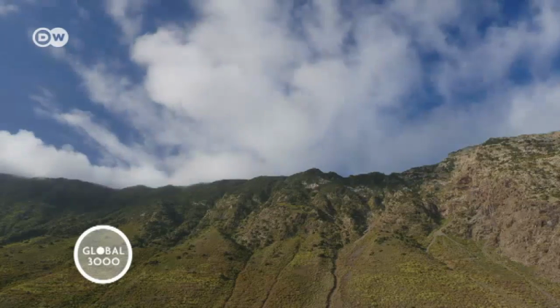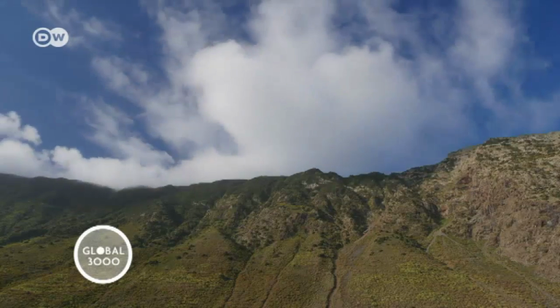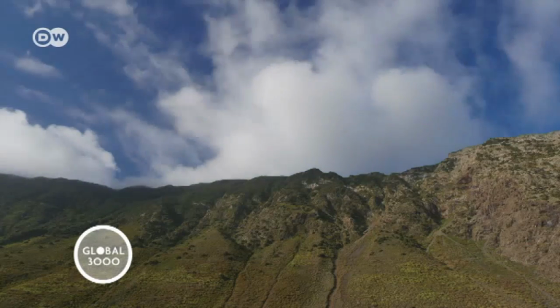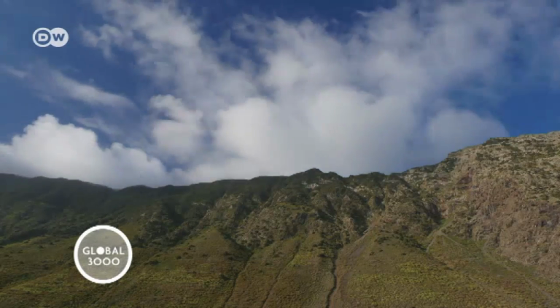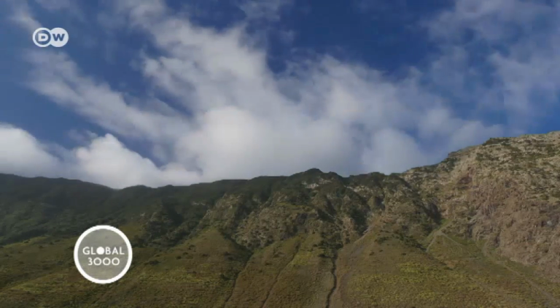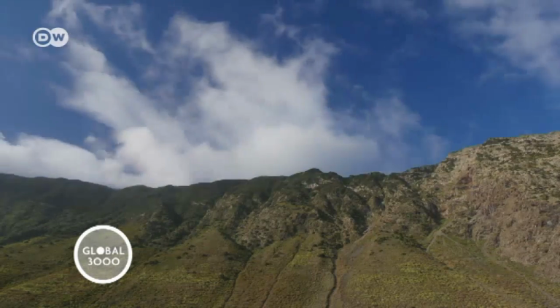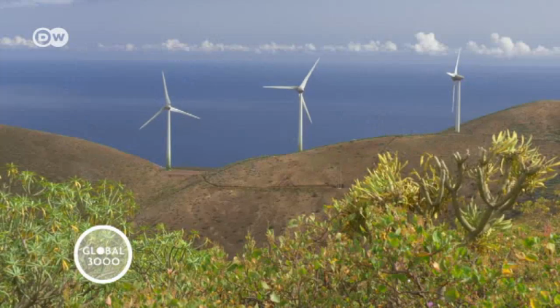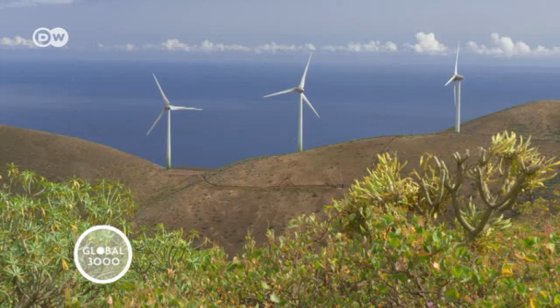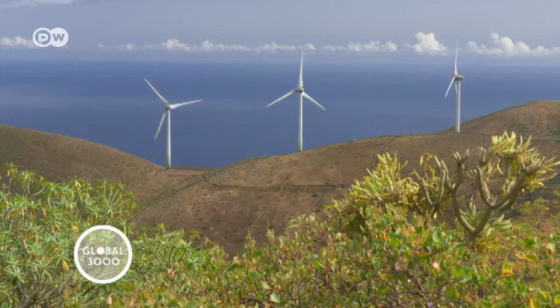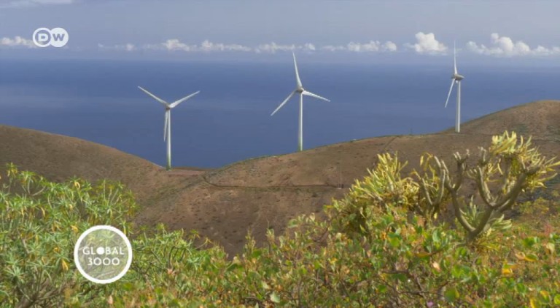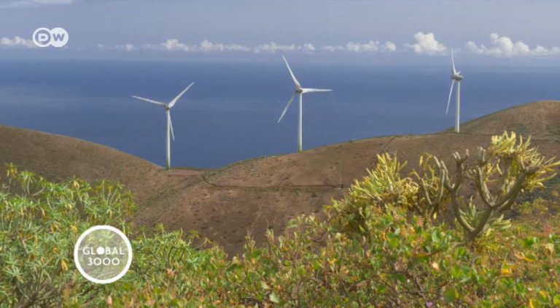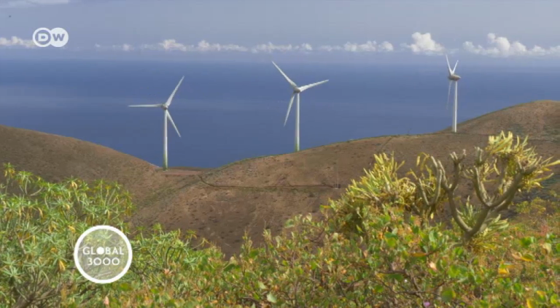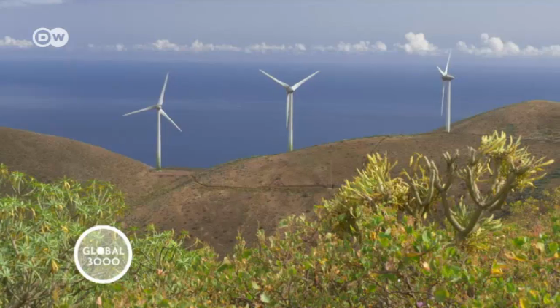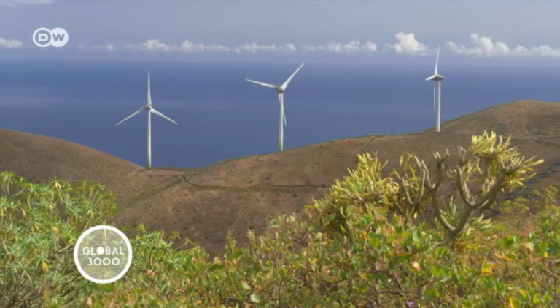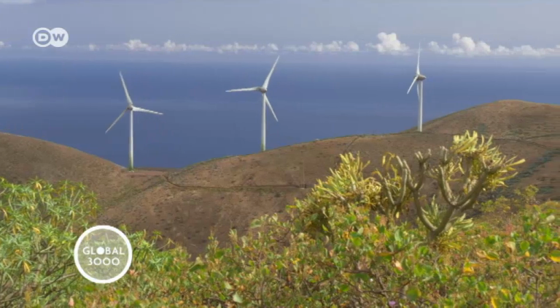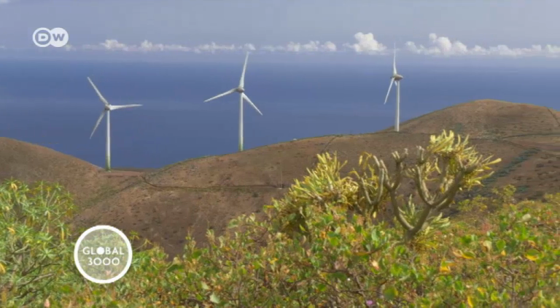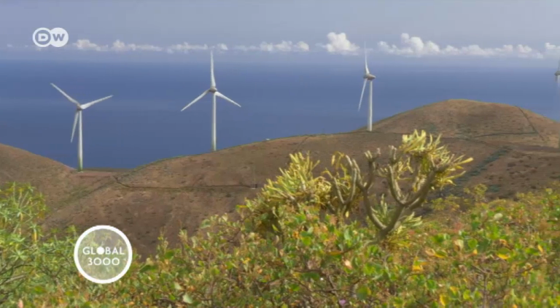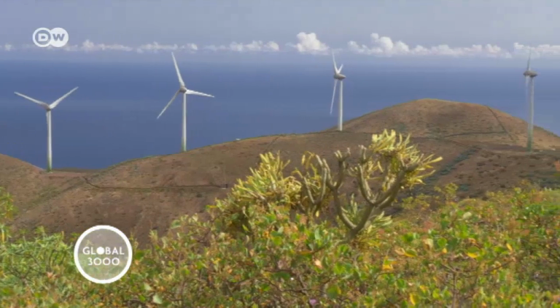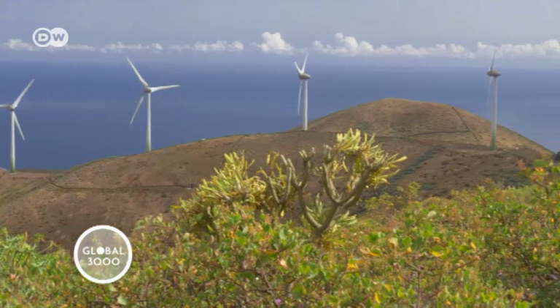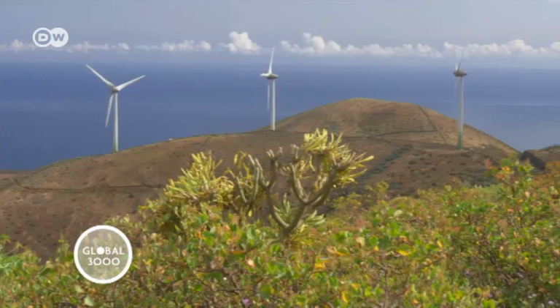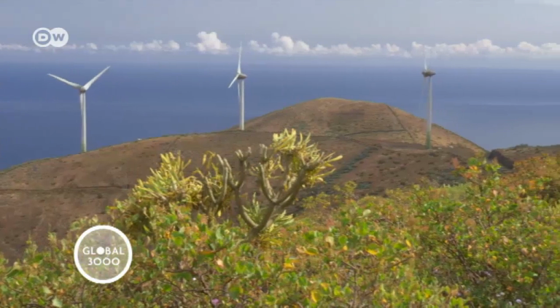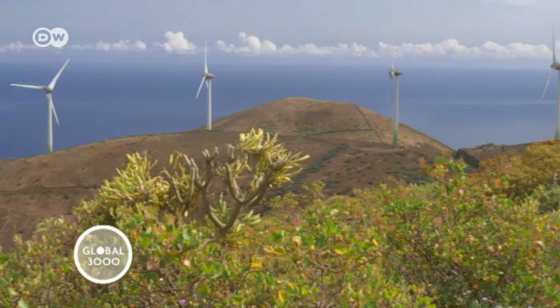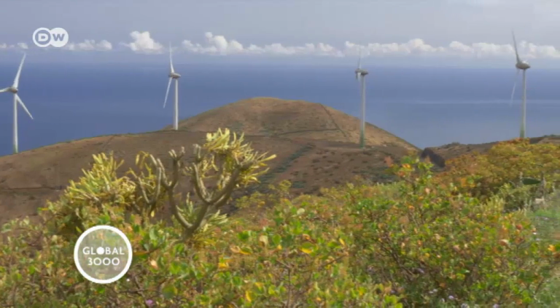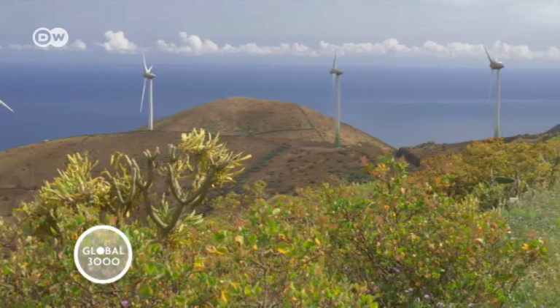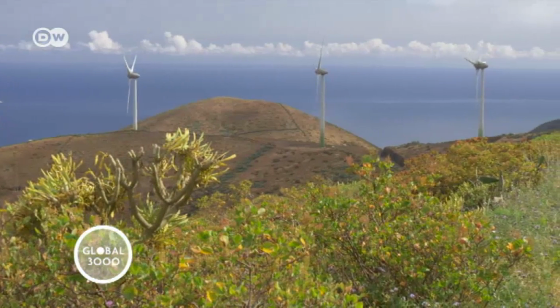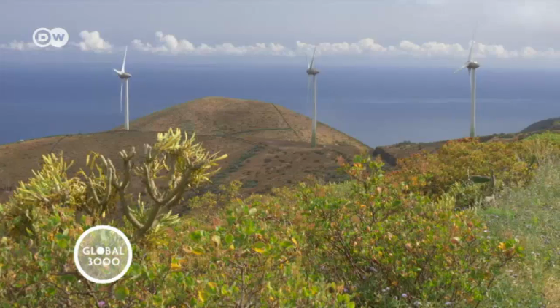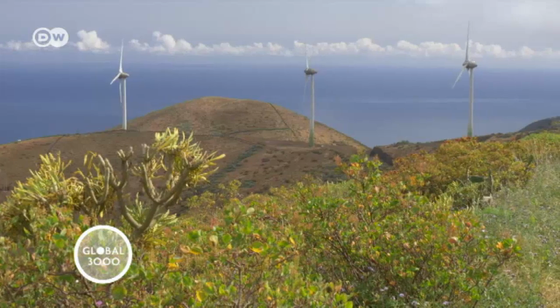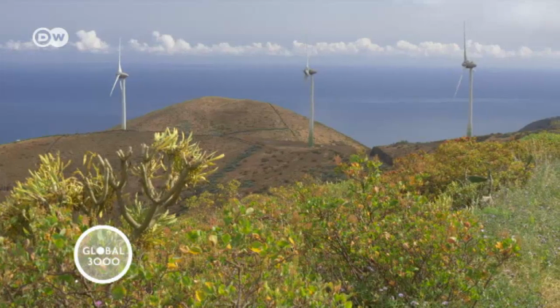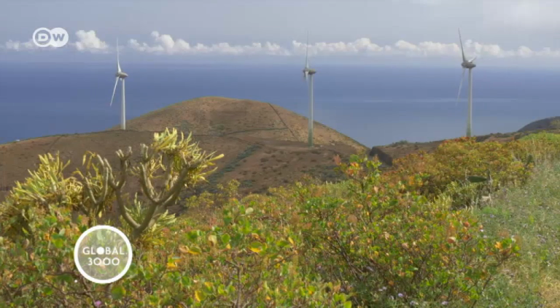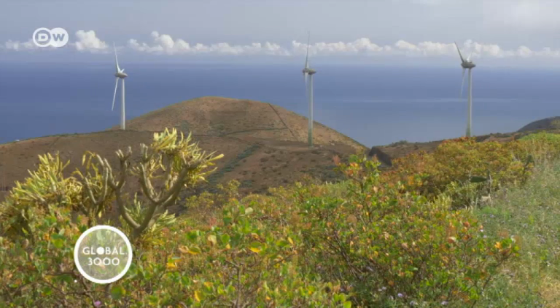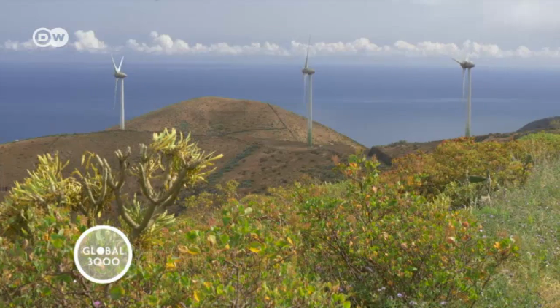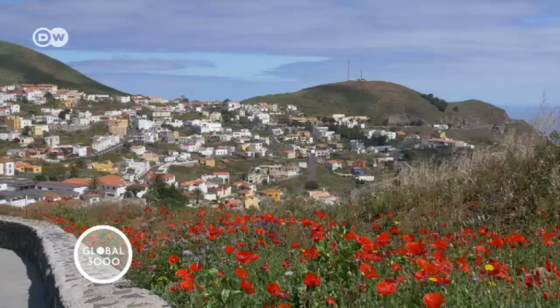The smallest of the Canary Islands is trying to realize big plans to supply all of its around 7,000 inhabitants with sustainable energy through a unique combination of wind and hydropower.